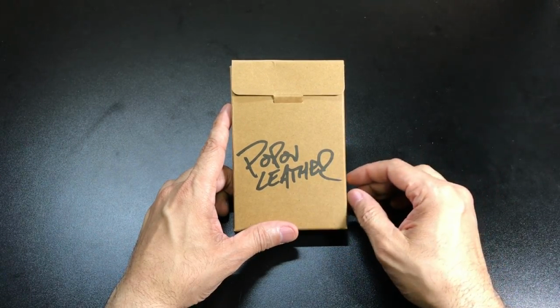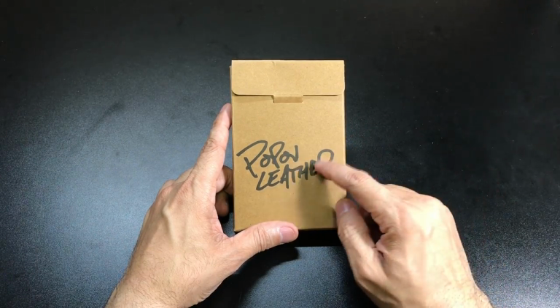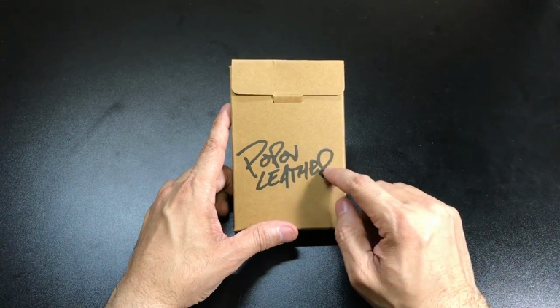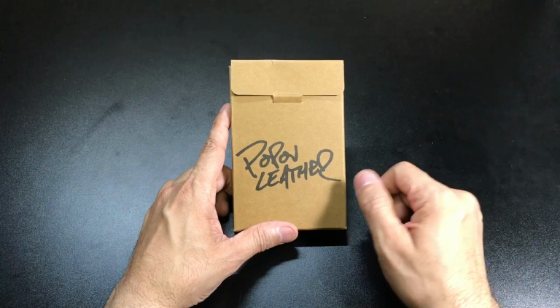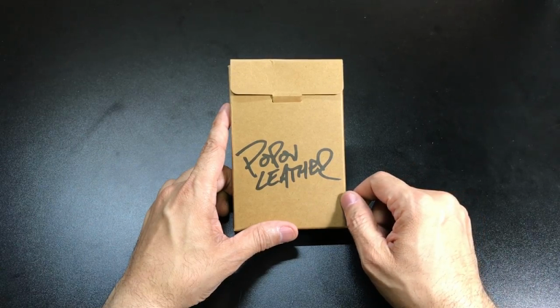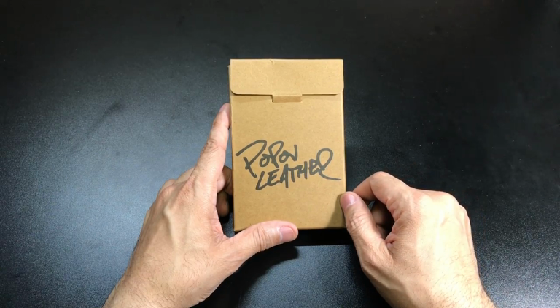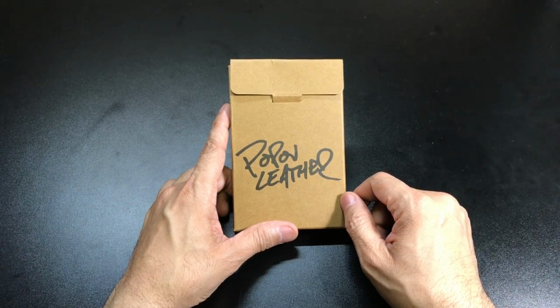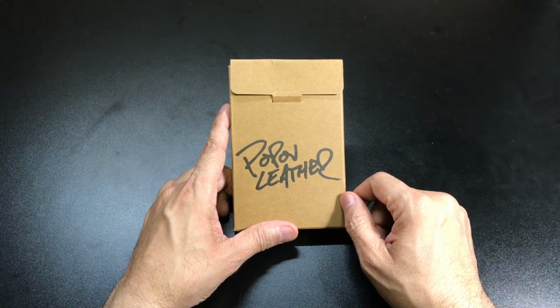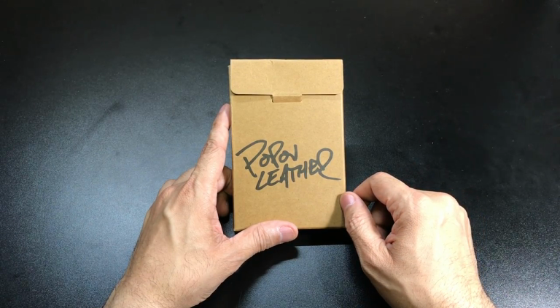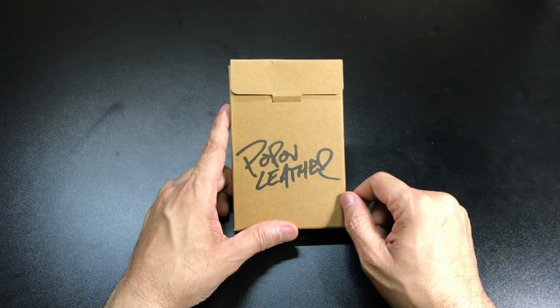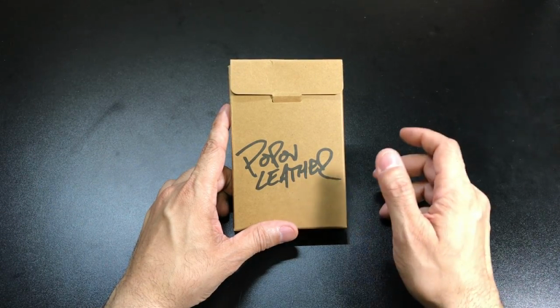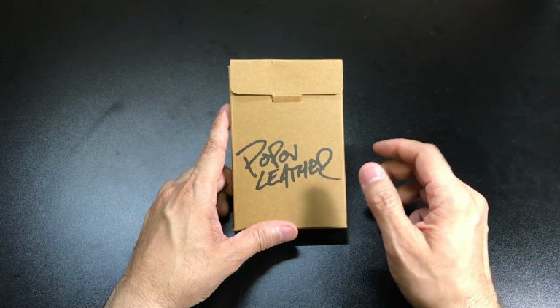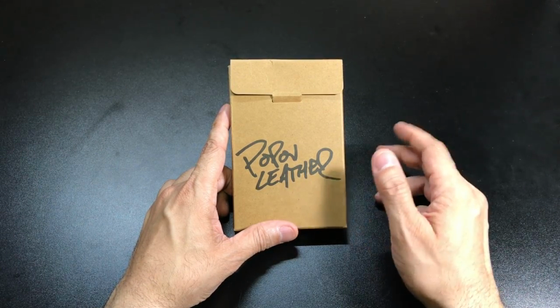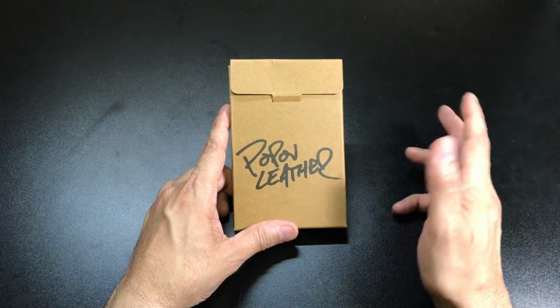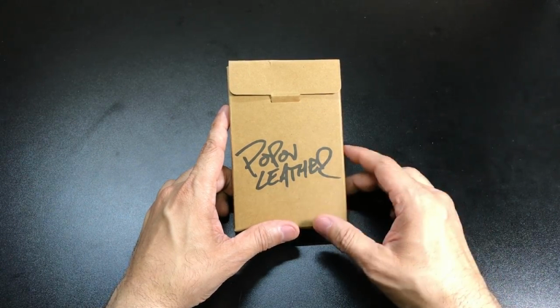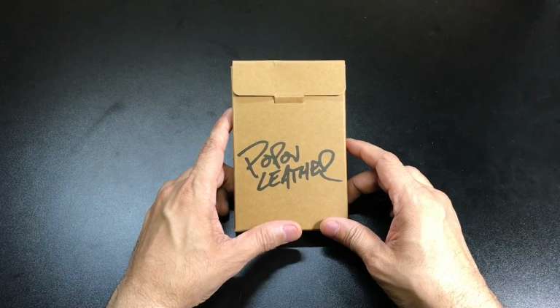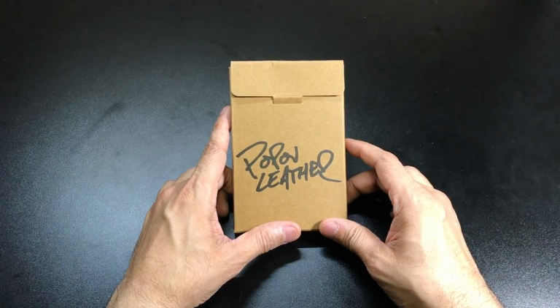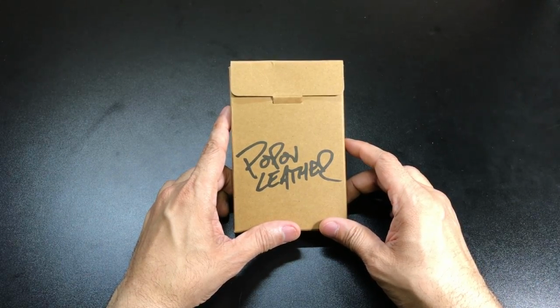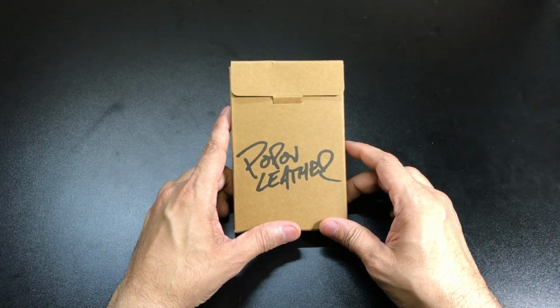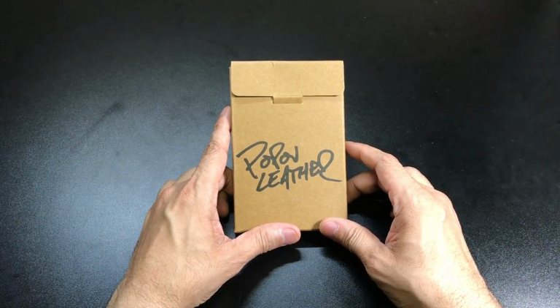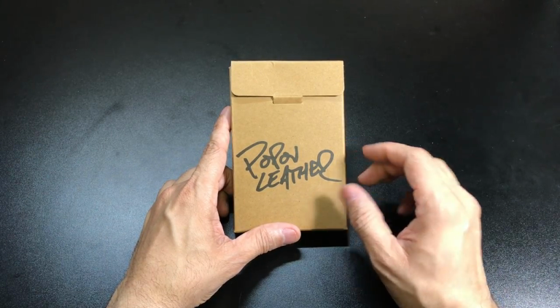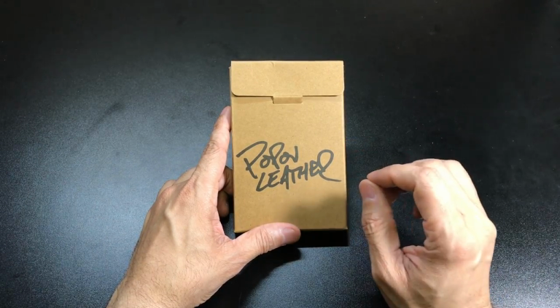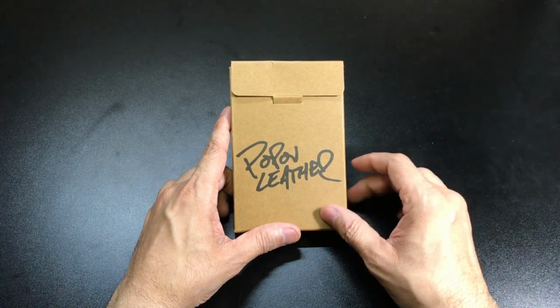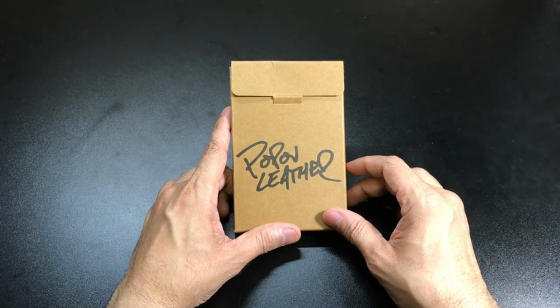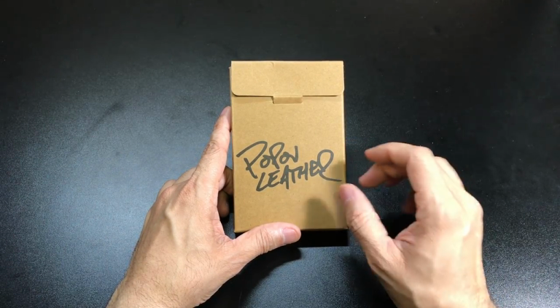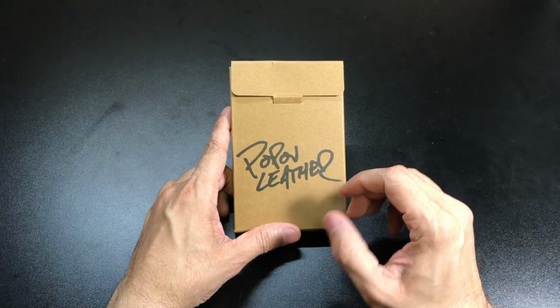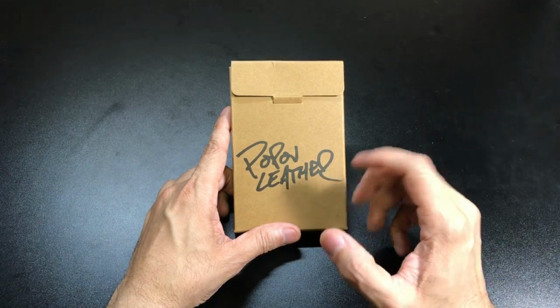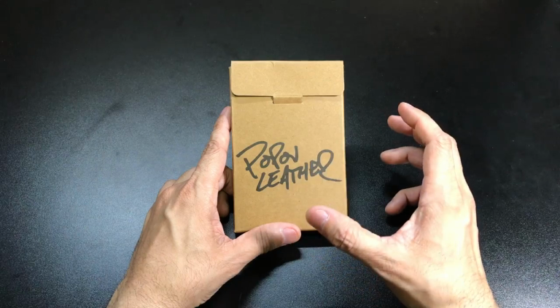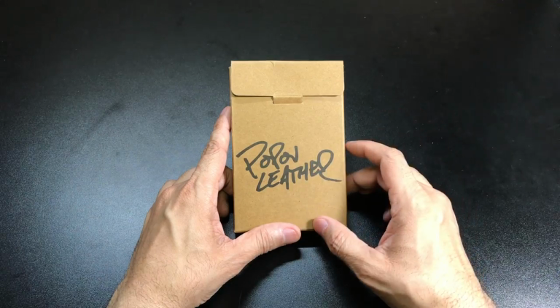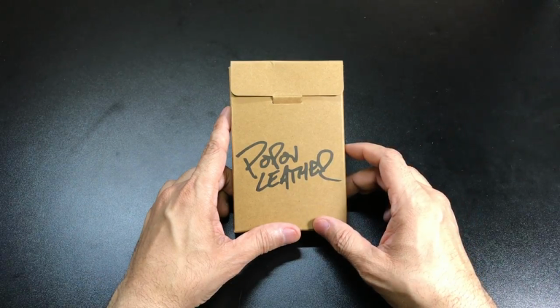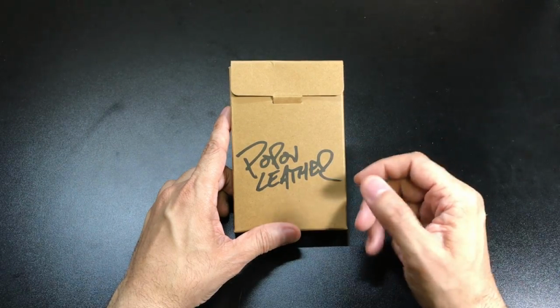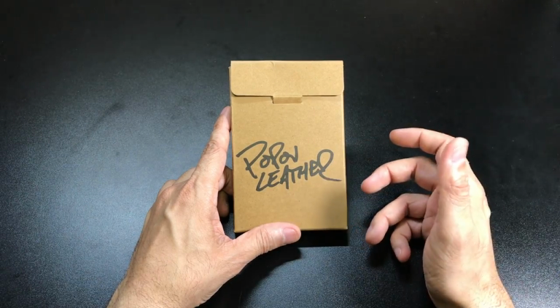So when Pop of Leather contacted me and asked if I would be interested in reviewing their Driftwood 5 card leather wallet, I was pretty intrigued because I really like the classic look of this wallet and also the actual design of the wallet itself and the way it works.